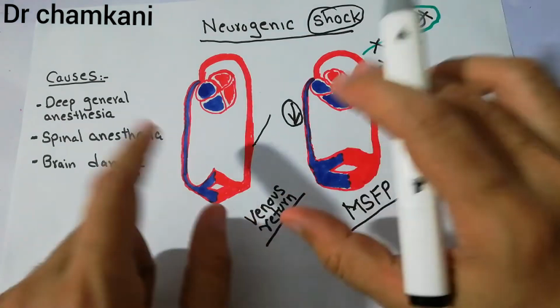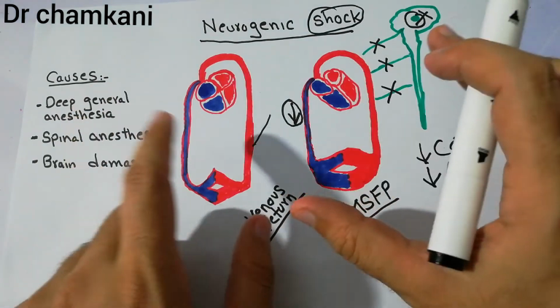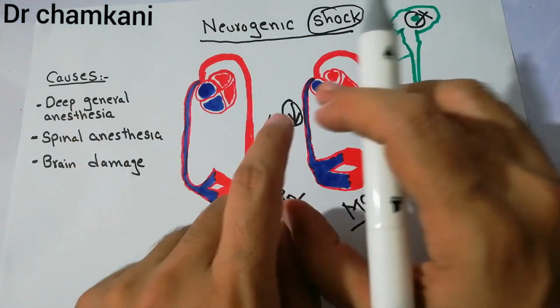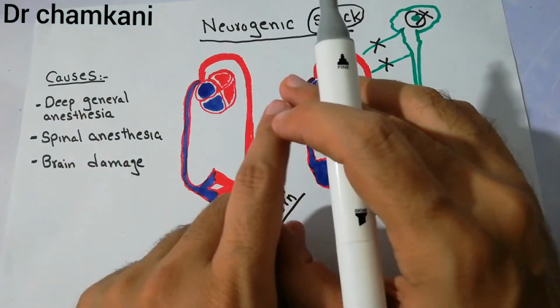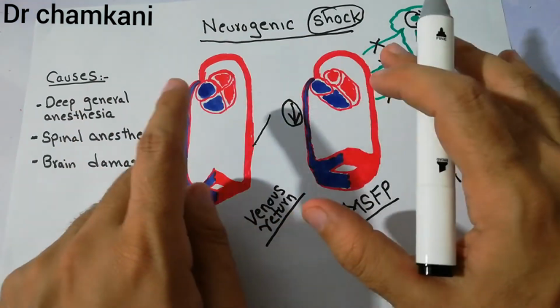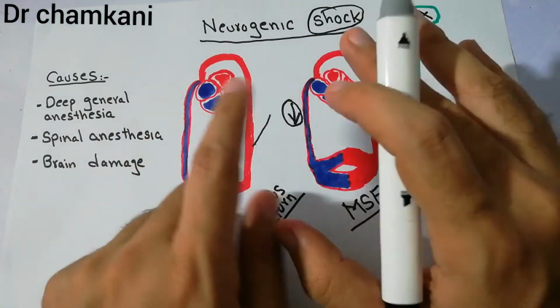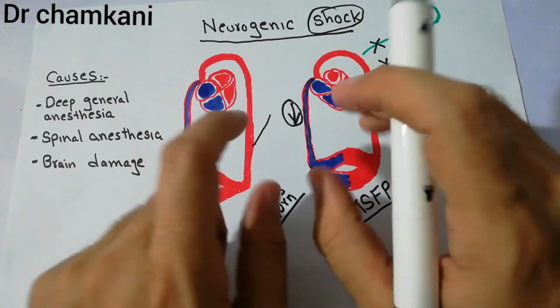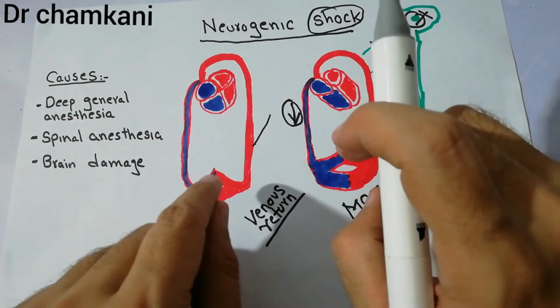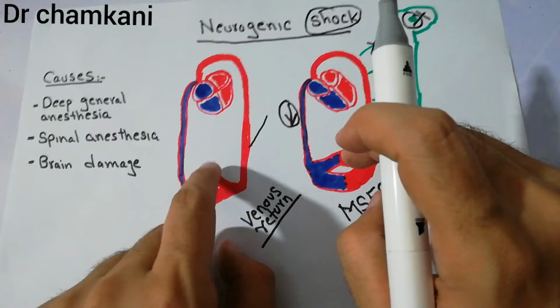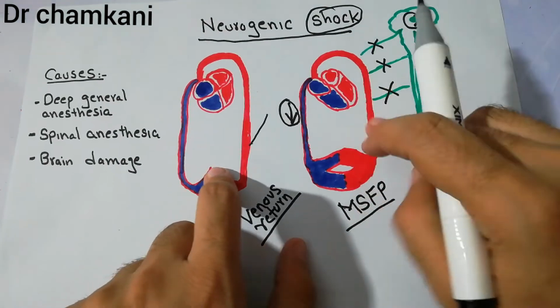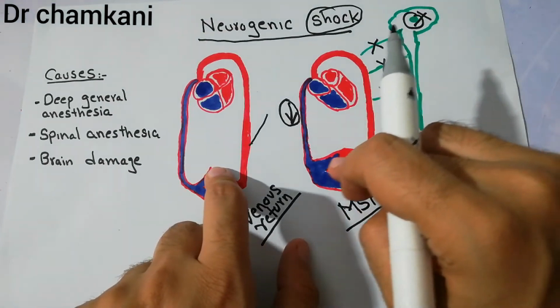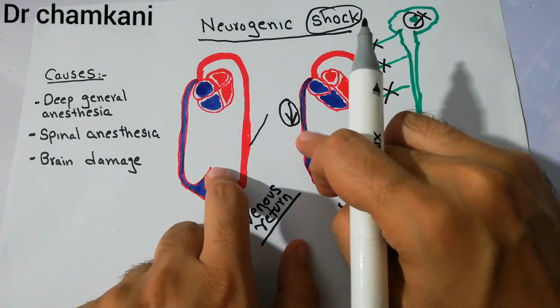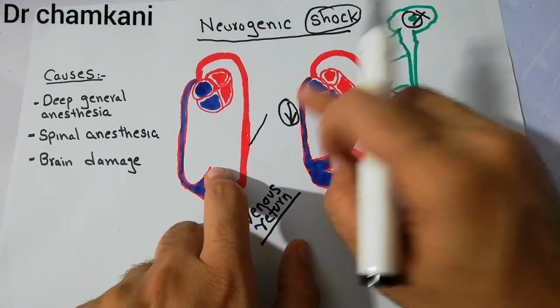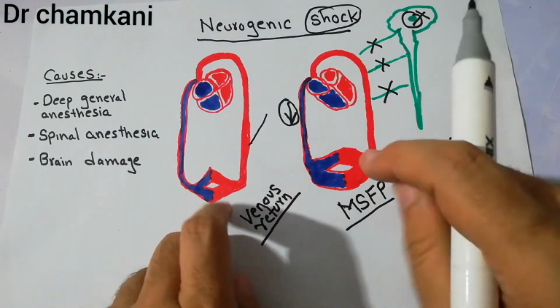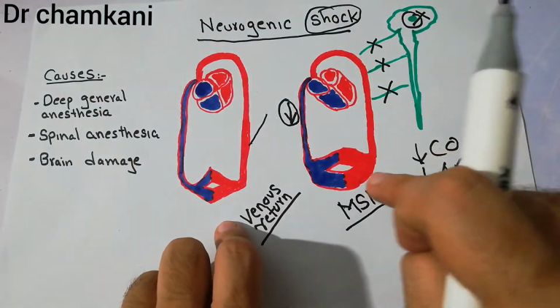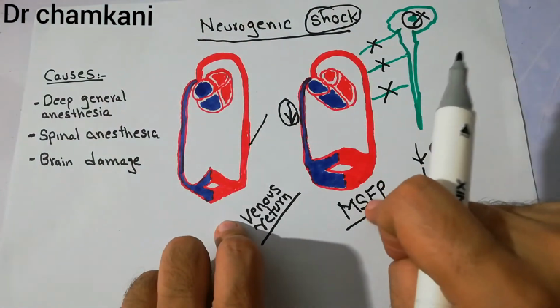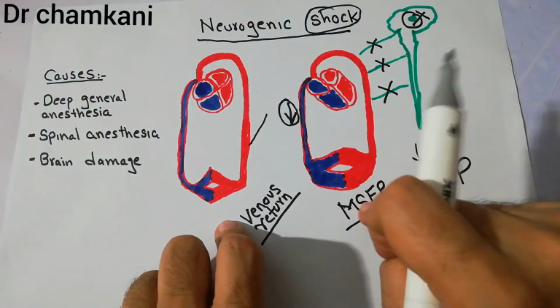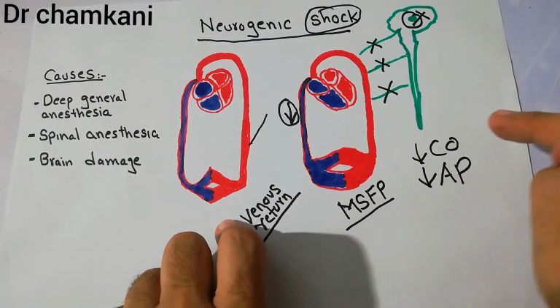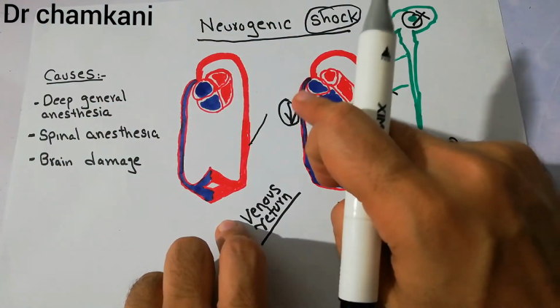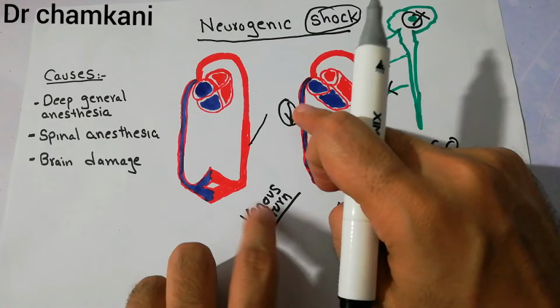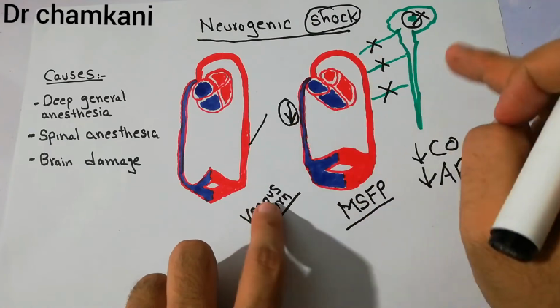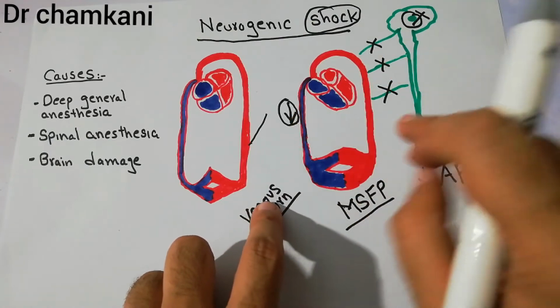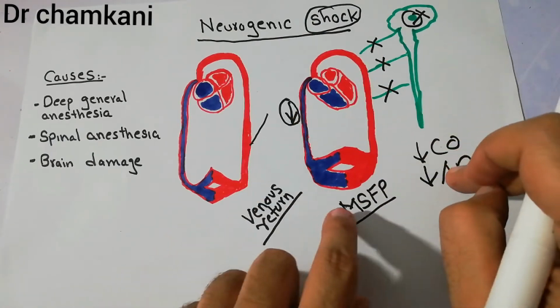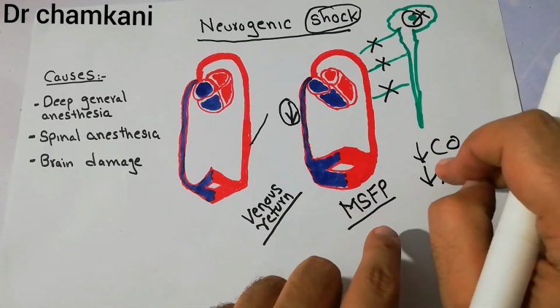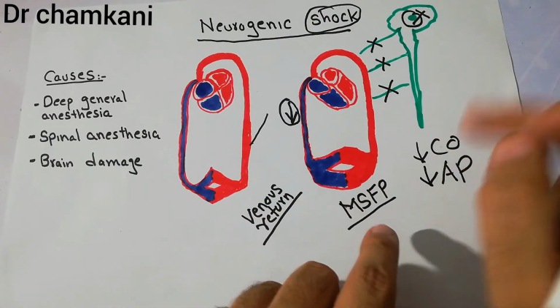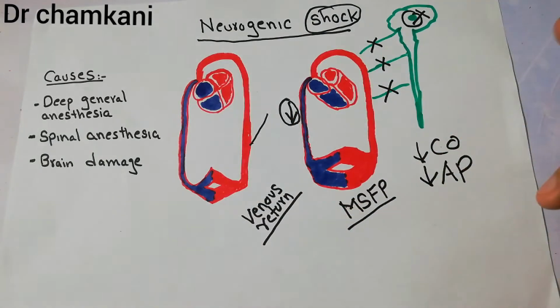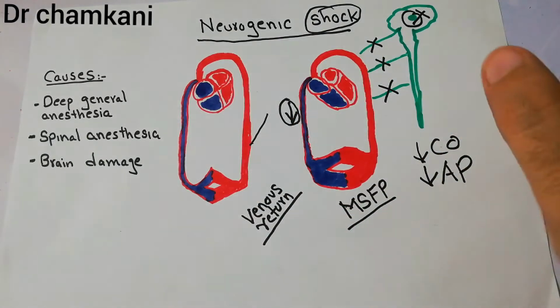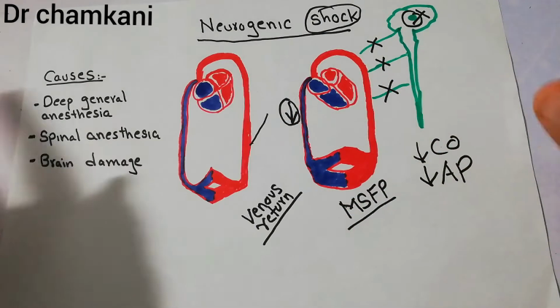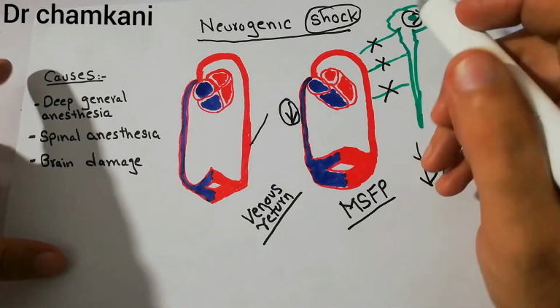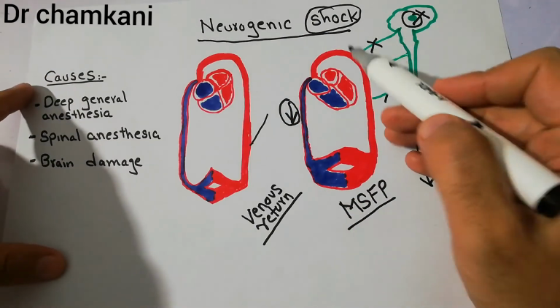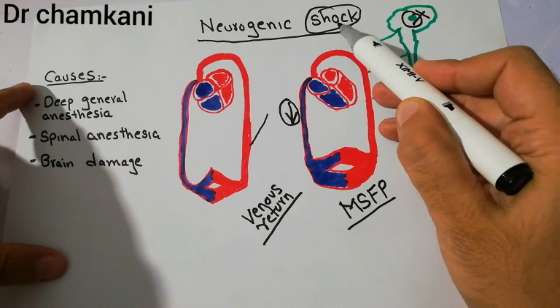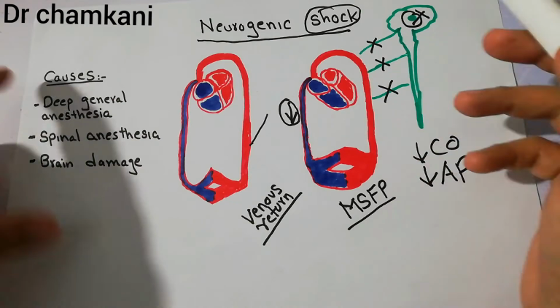Although no hemorrhage has occurred and no blood loss has occurred, the blood is in the system but it is very difficult for it to return — because there is decreased mean systemic filling pressure, decreased venous return, decreased cardiac output, and decreased arterial pressure. All these factors ultimately lead to shock.